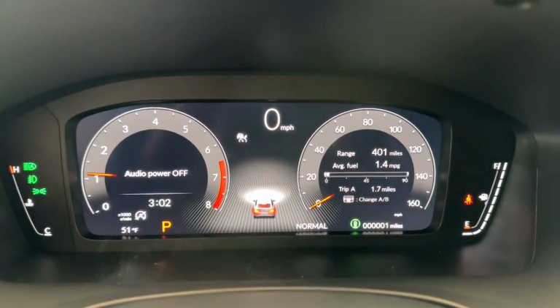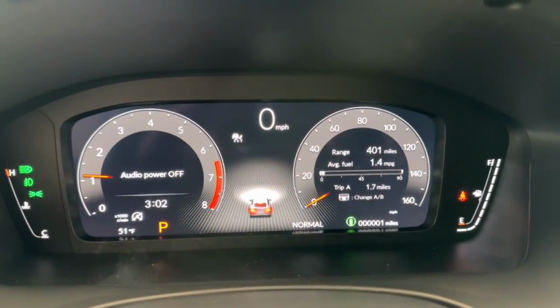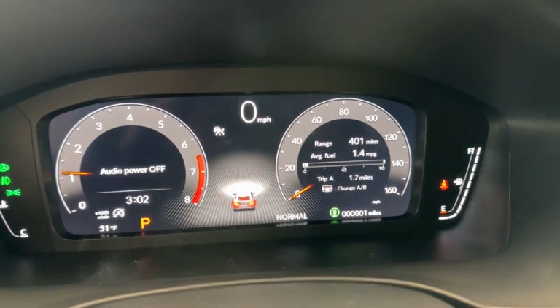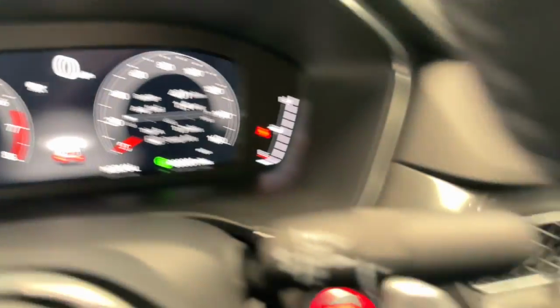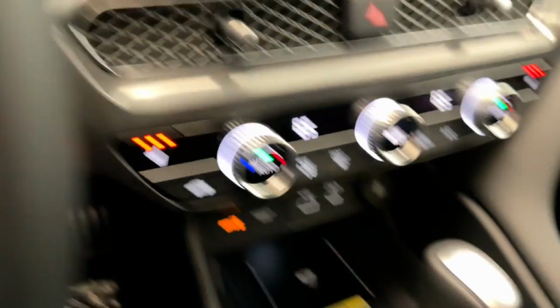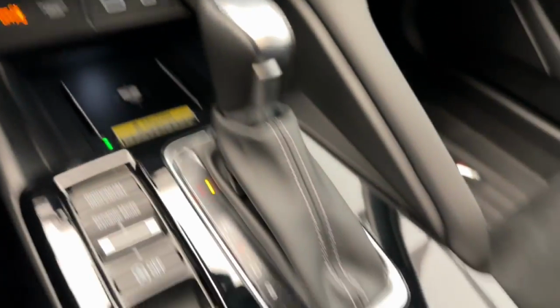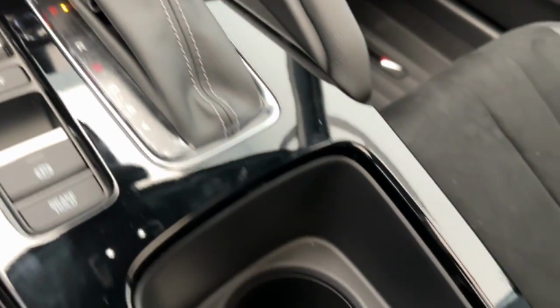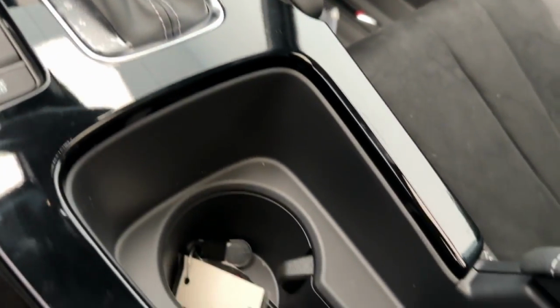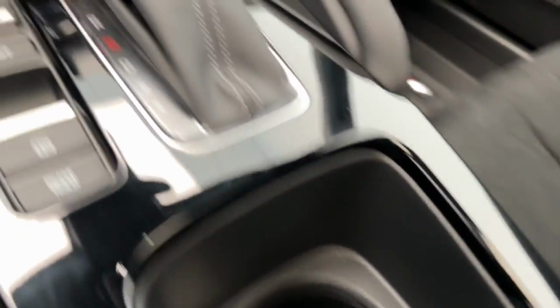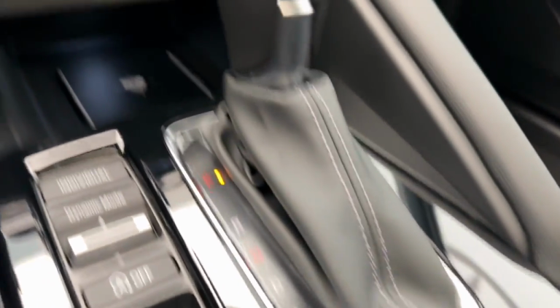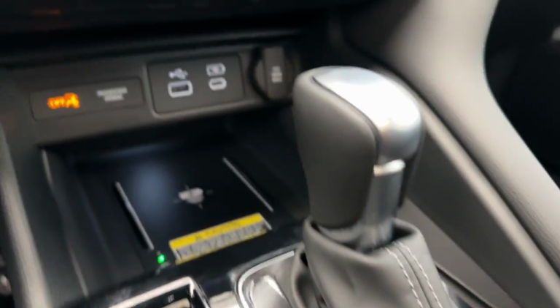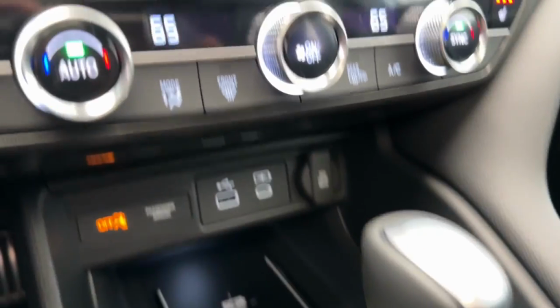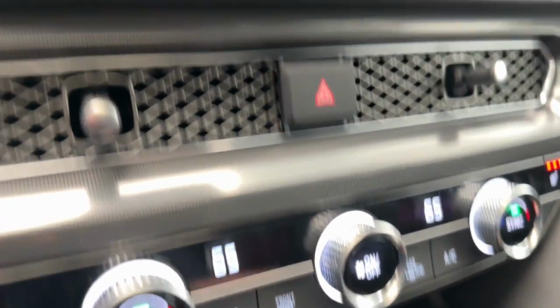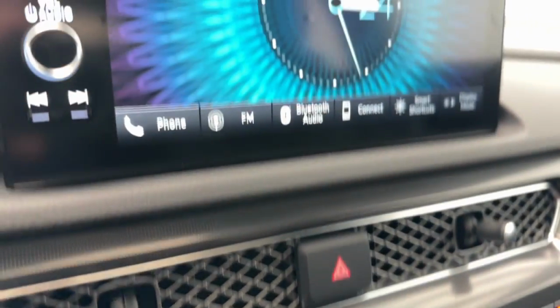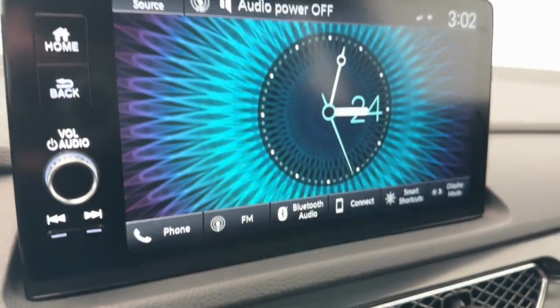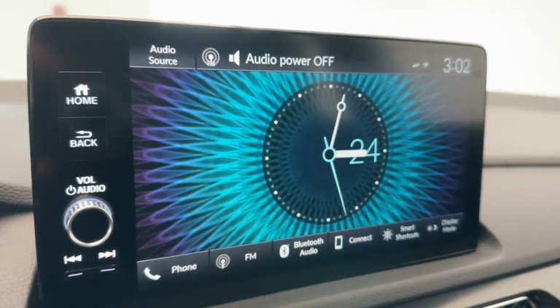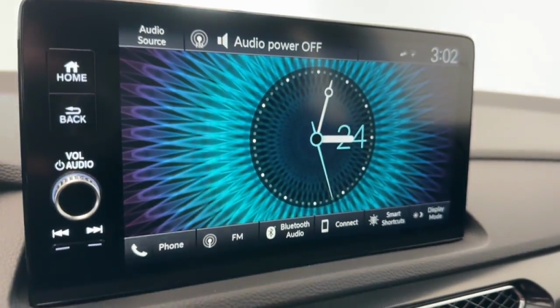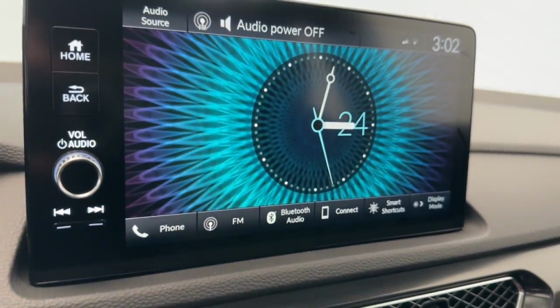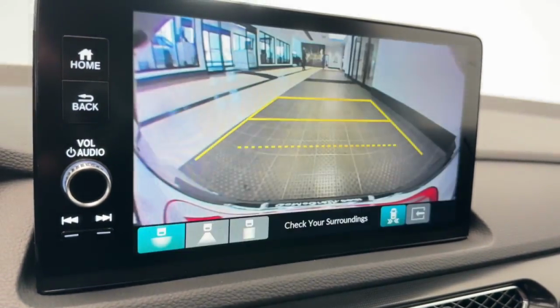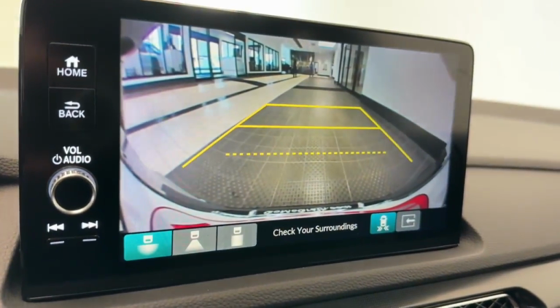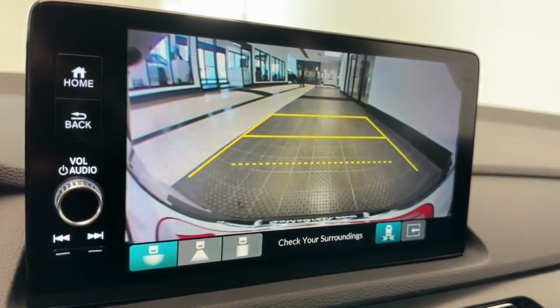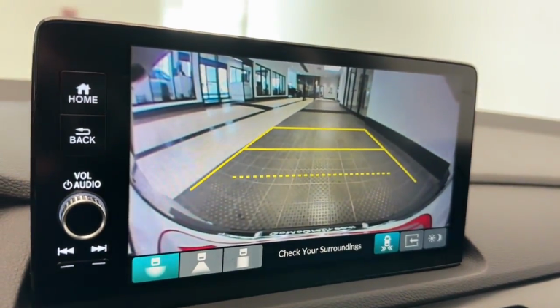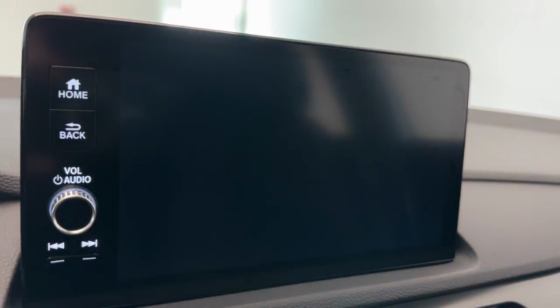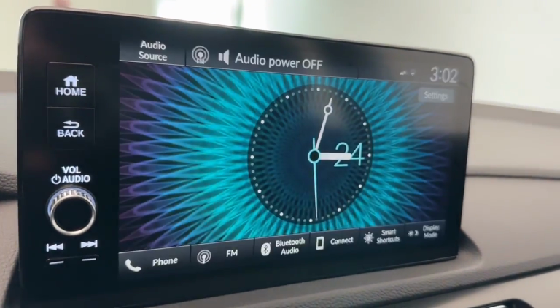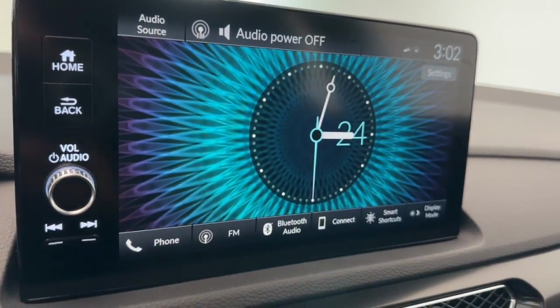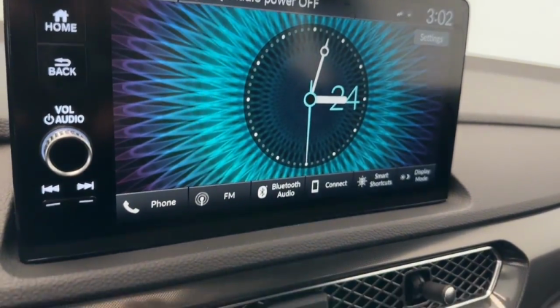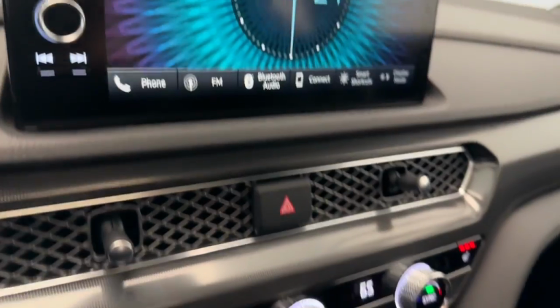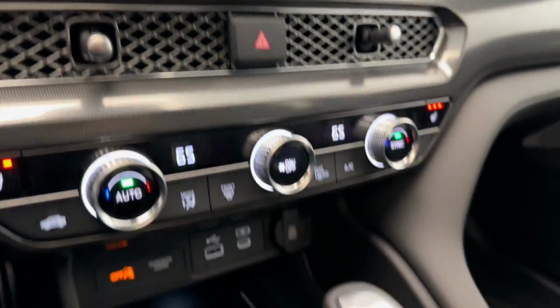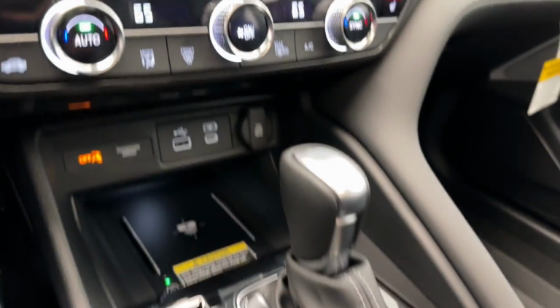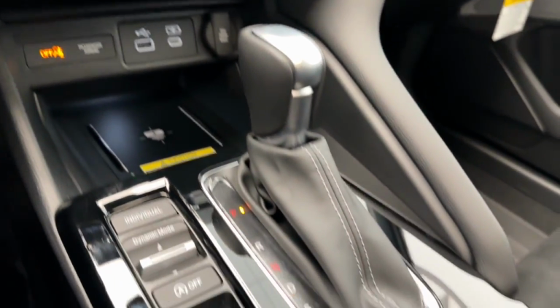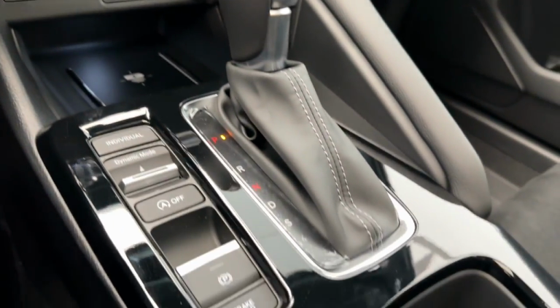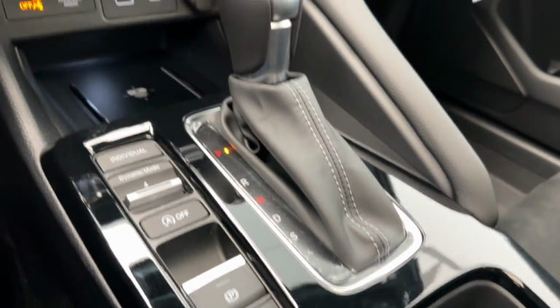These are just some of the great options this vehicle comes with: Apple CarPlay and/or Android Auto, Lane Departure Warning, Sun/Moonroof, Keyless Entry, and Backup Camera.